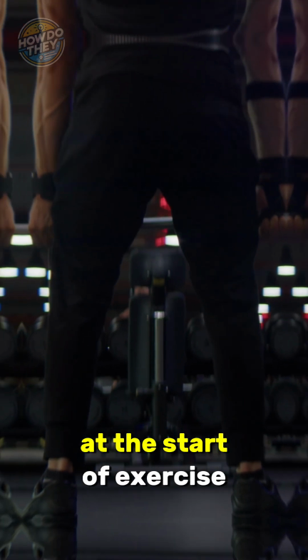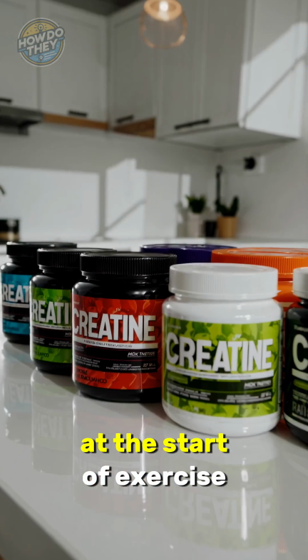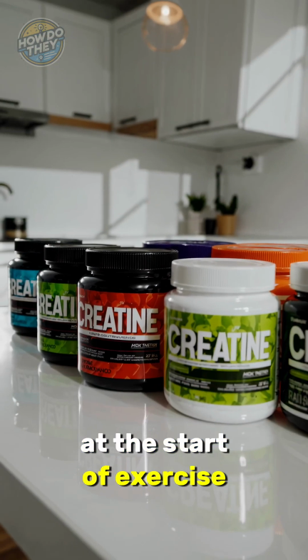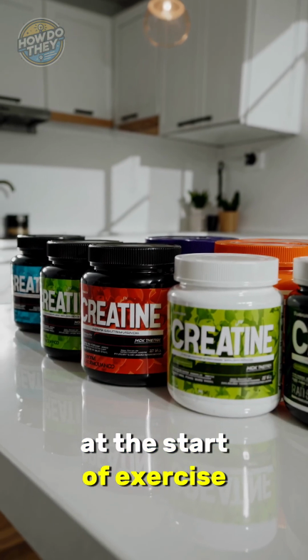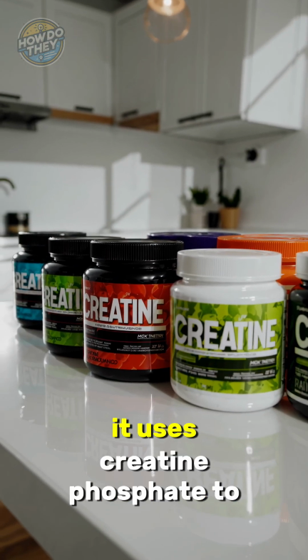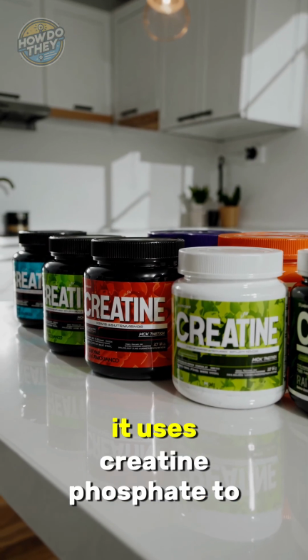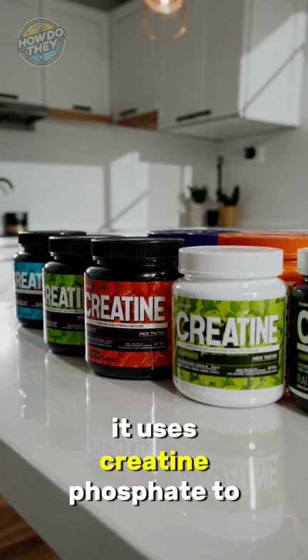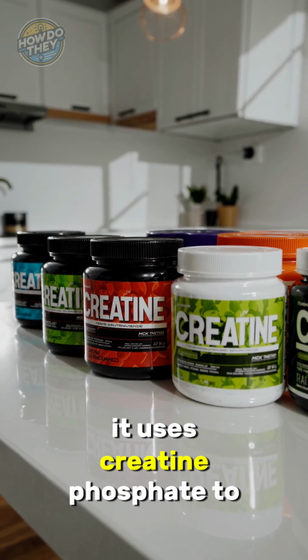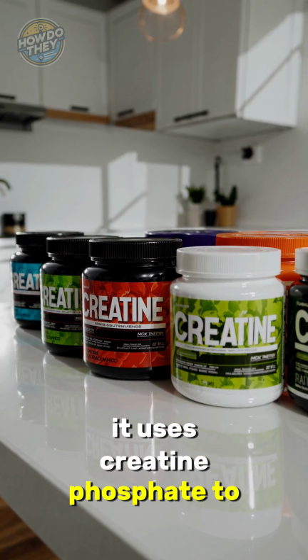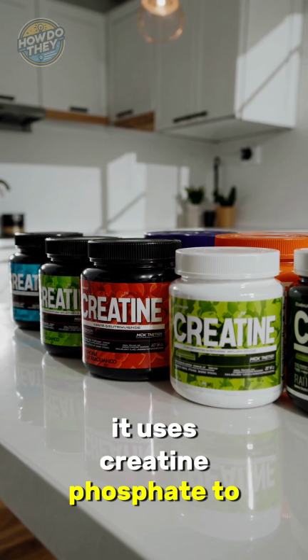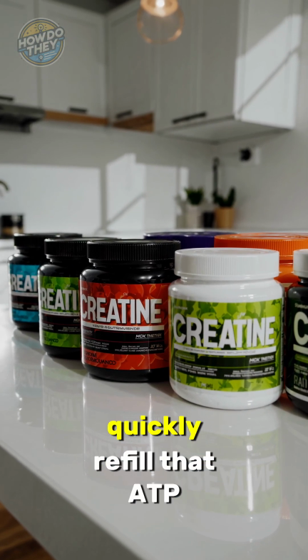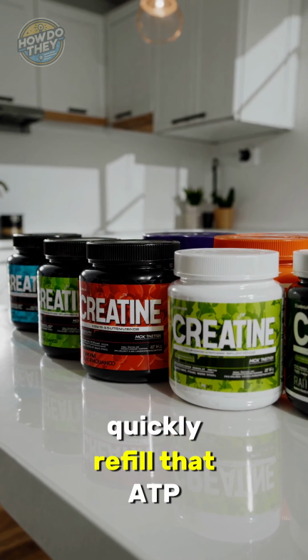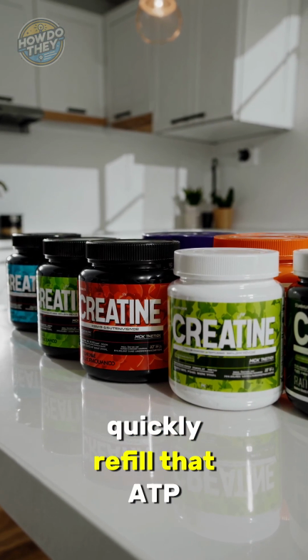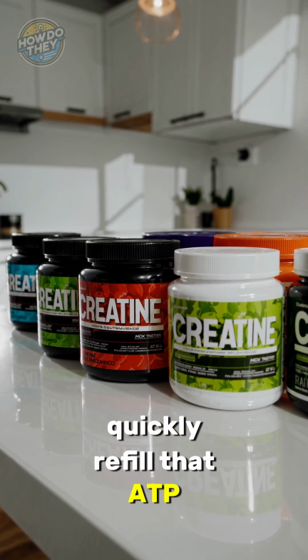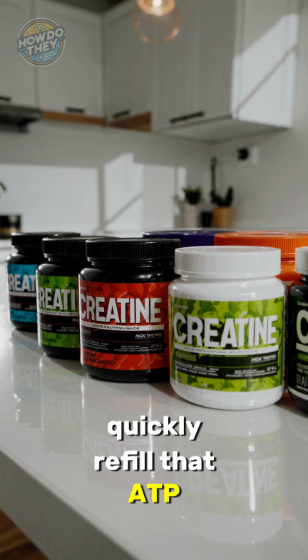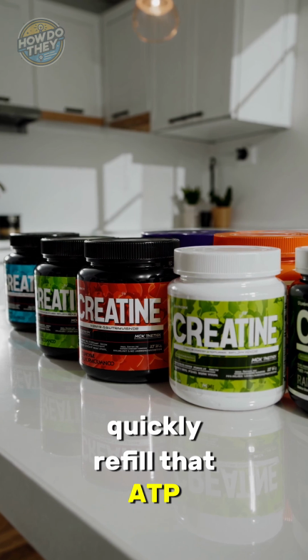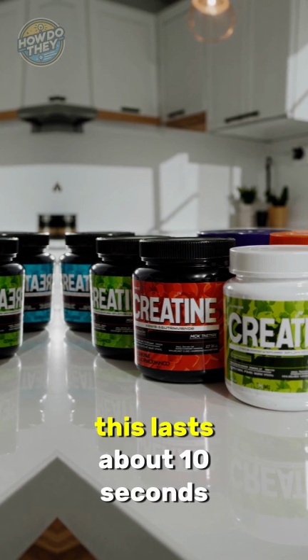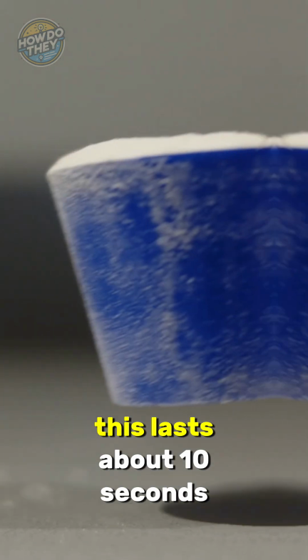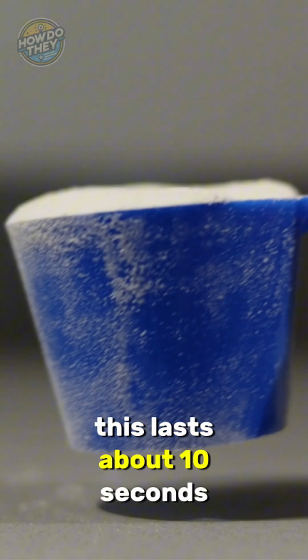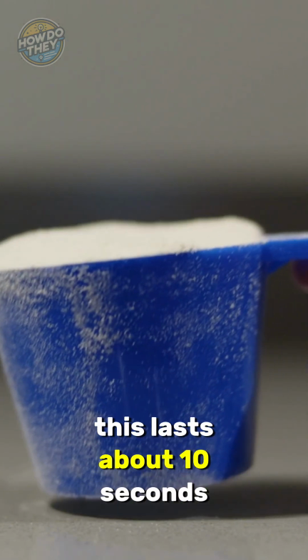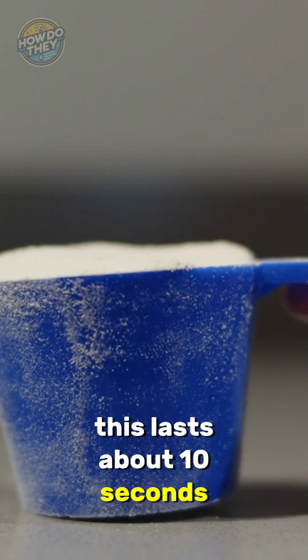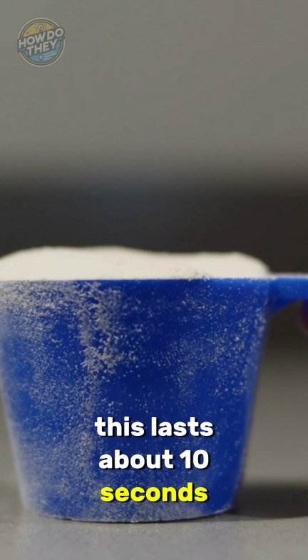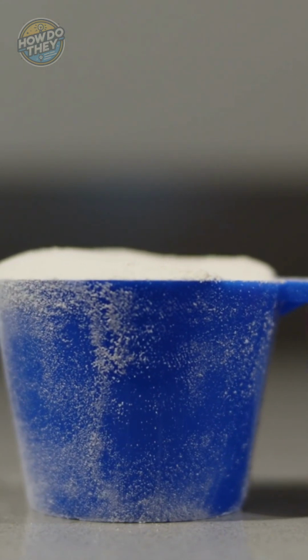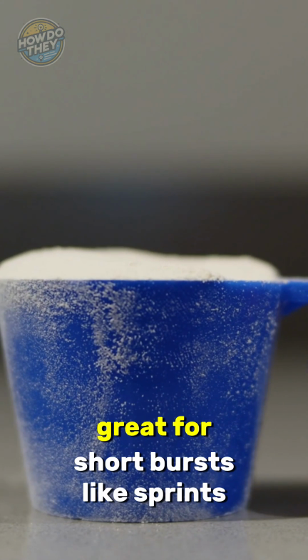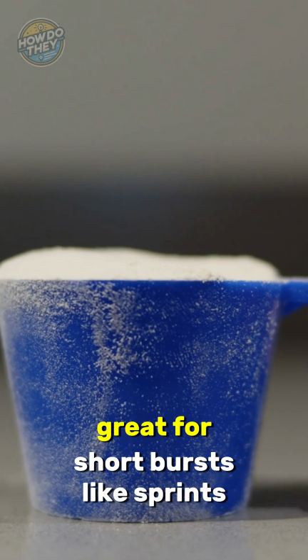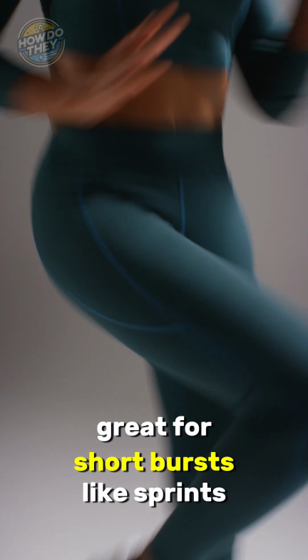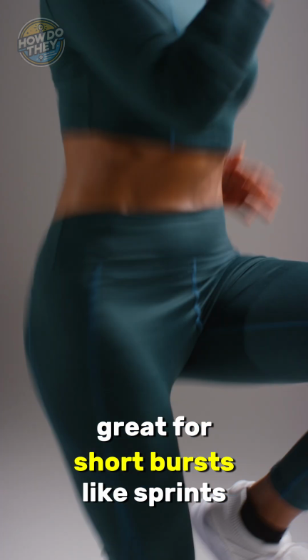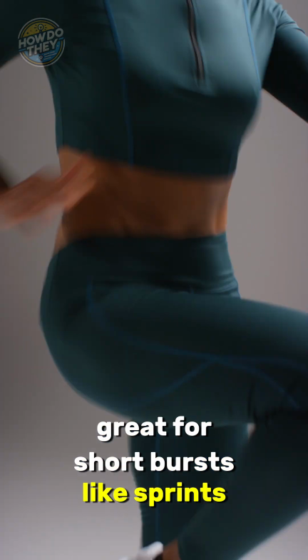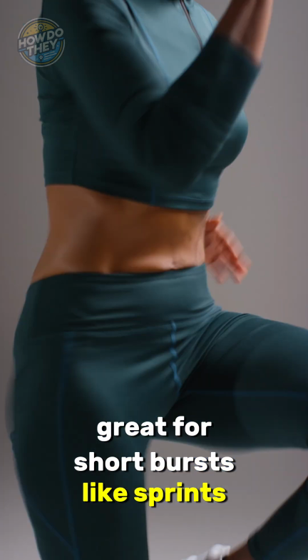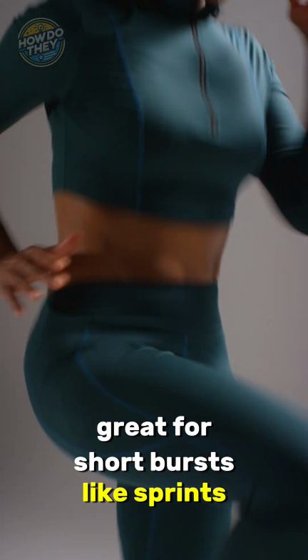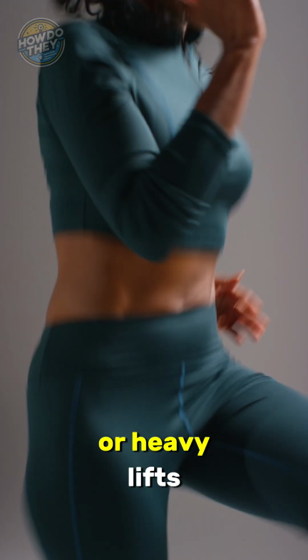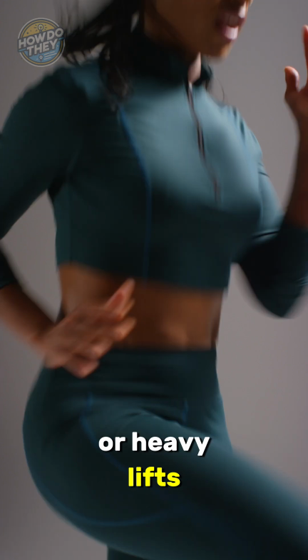At the start of exercise, your body uses creatine phosphate to quickly refill ATP. This lasts about 10 seconds — great for short bursts like sprints or heavy lifts.